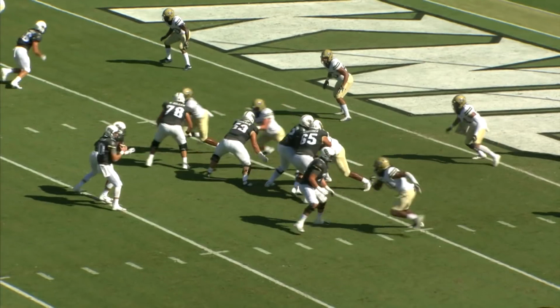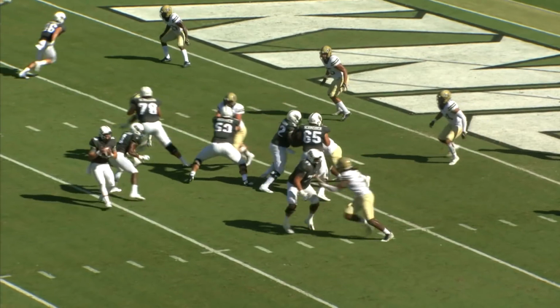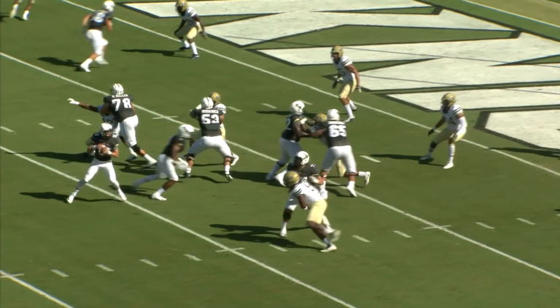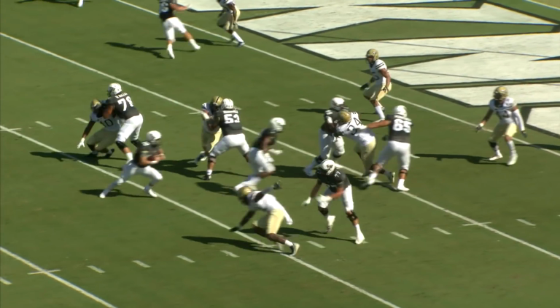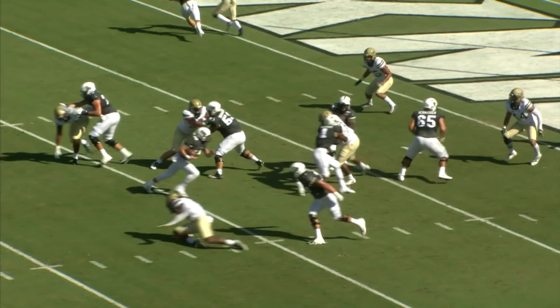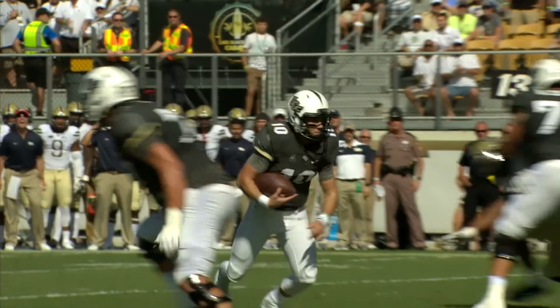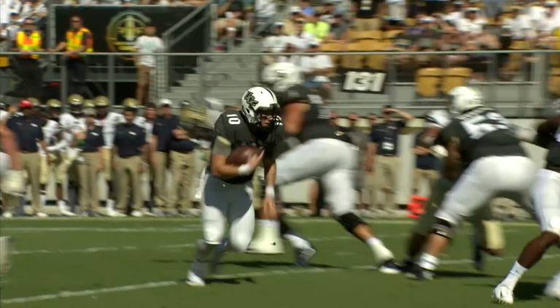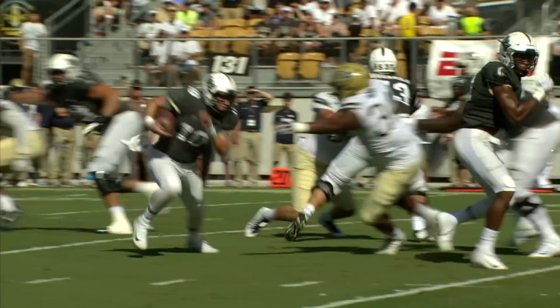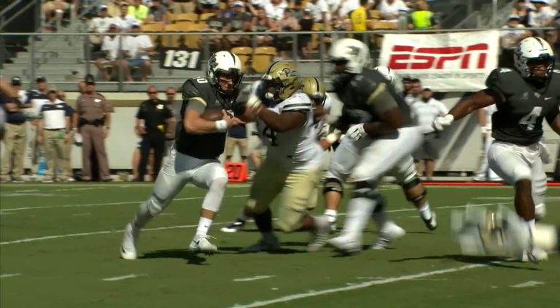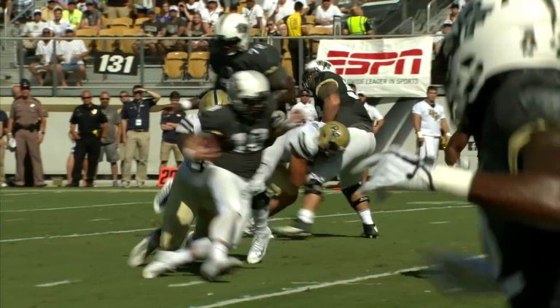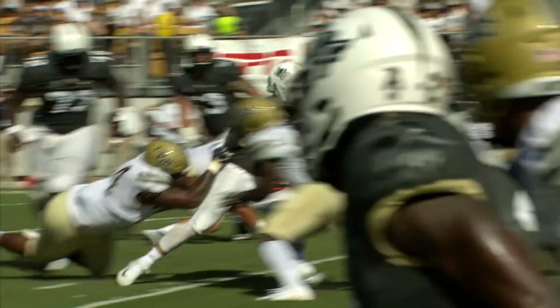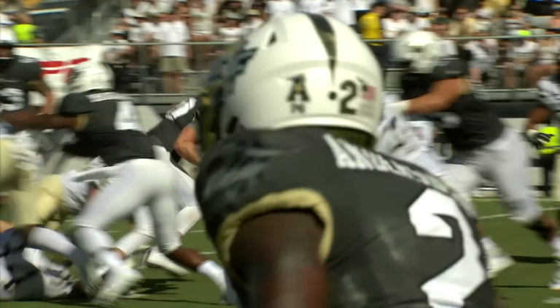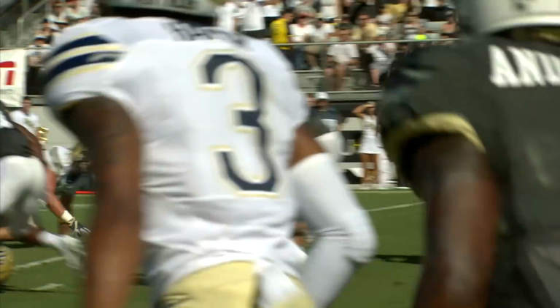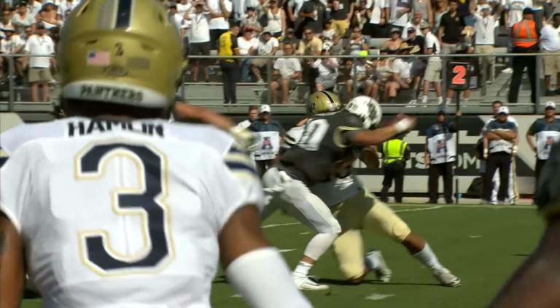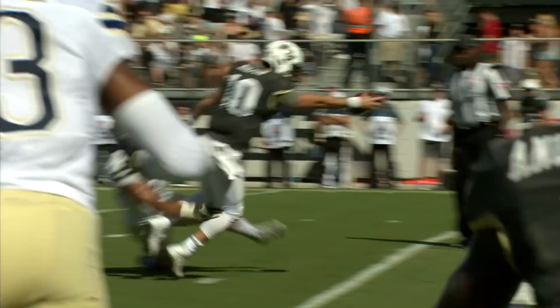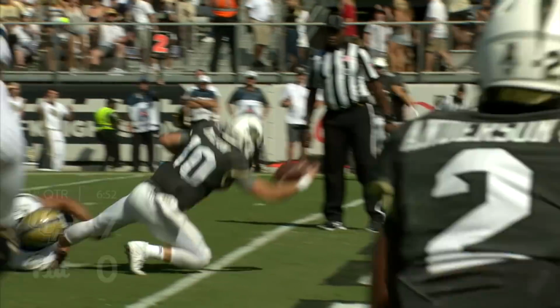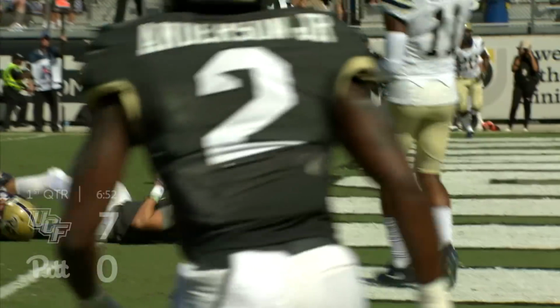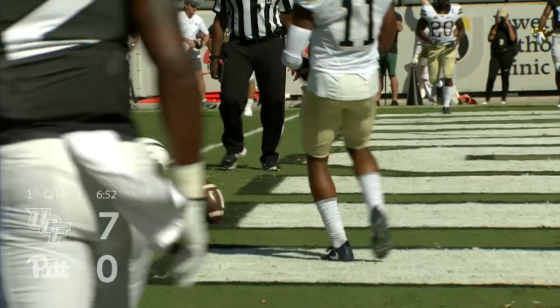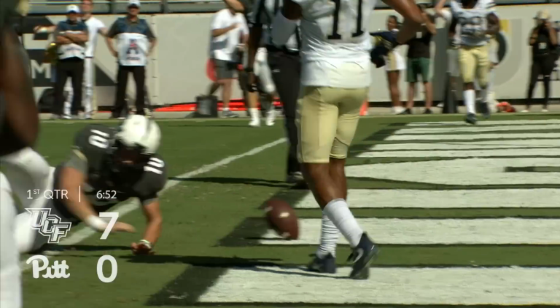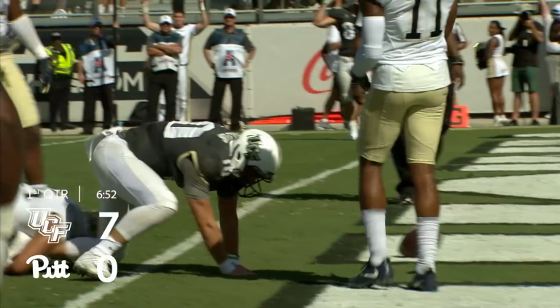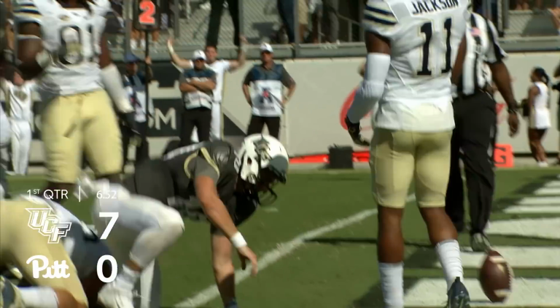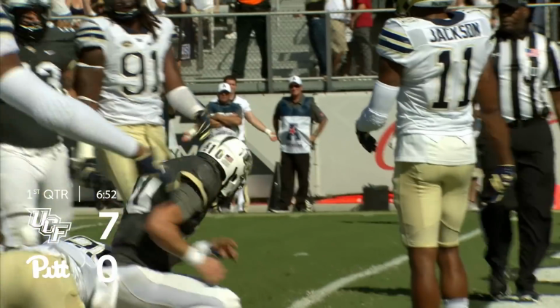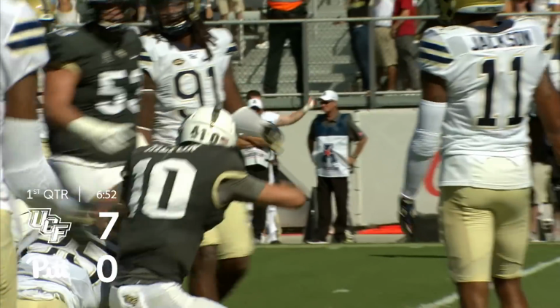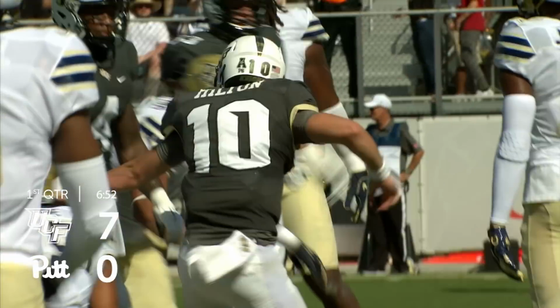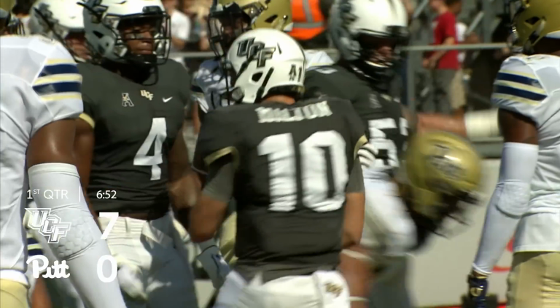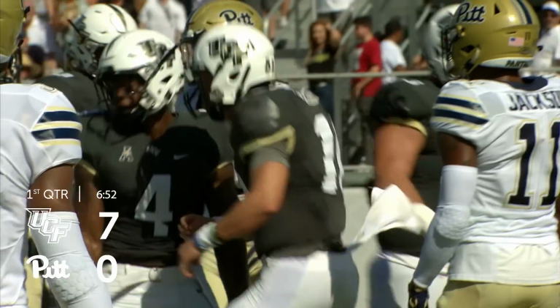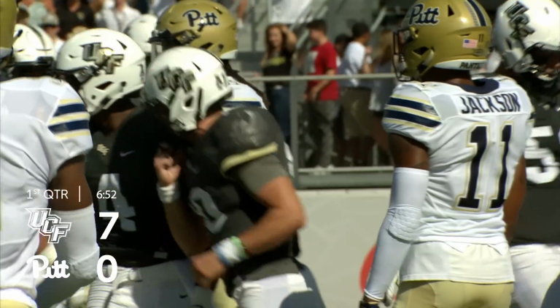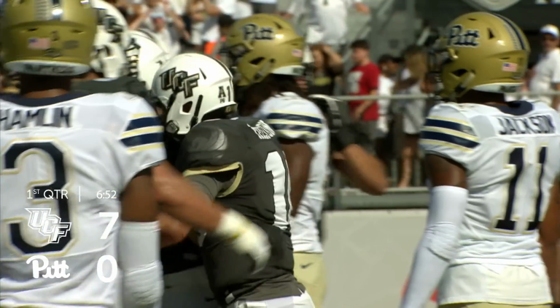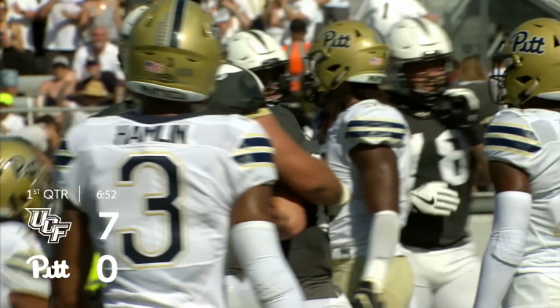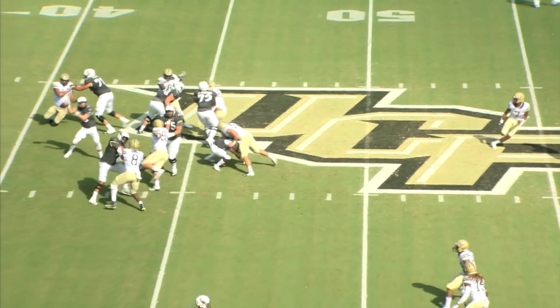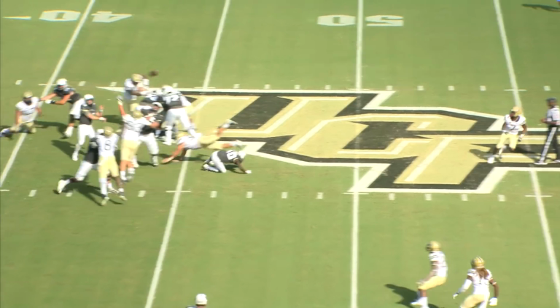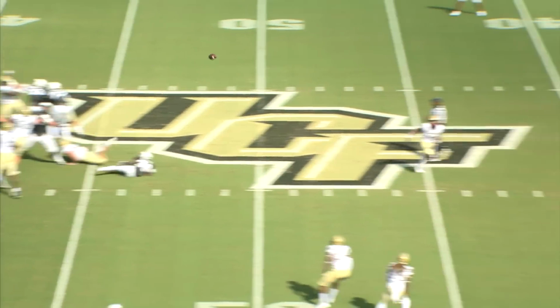And the snap, McKenzie drops, he's going to run — can he get to the two? He'll get to the one, touchdown! McKenzie Milton weaving through the defenders into the end zone.